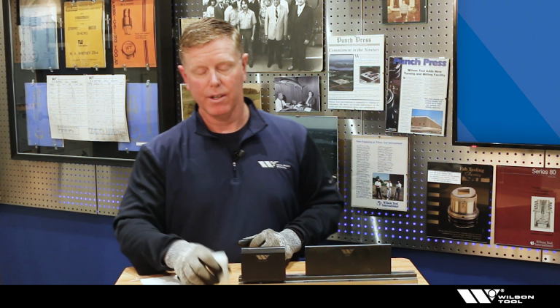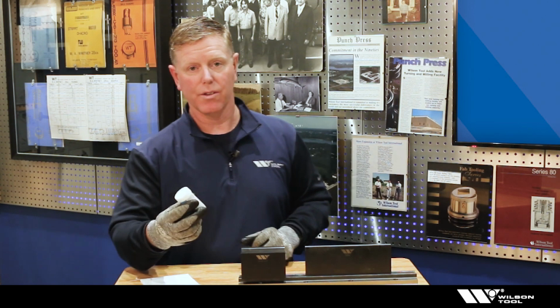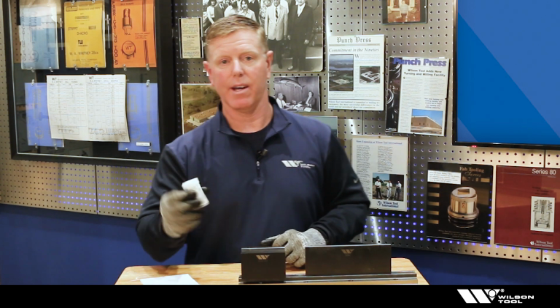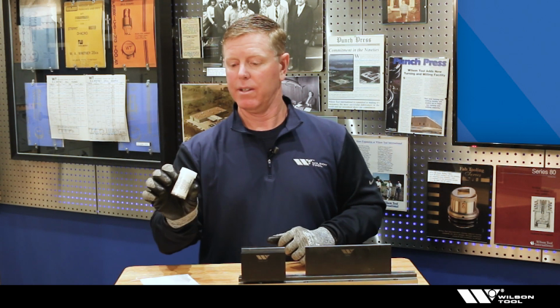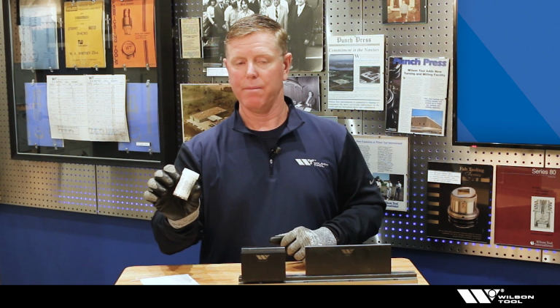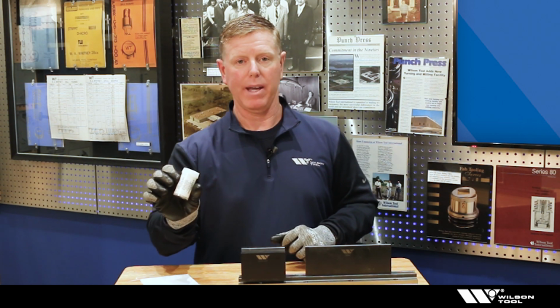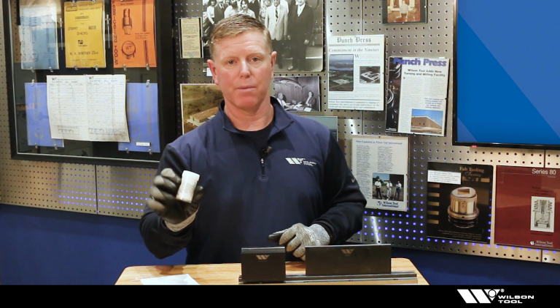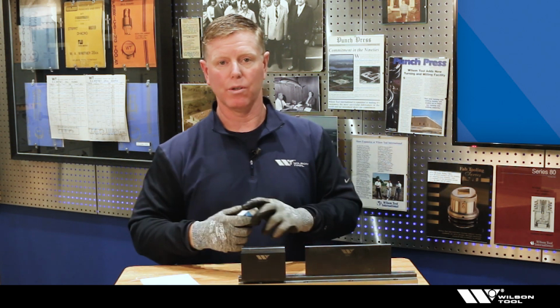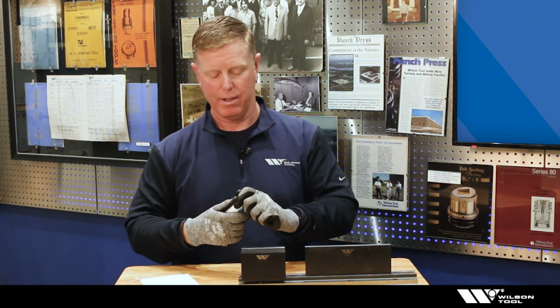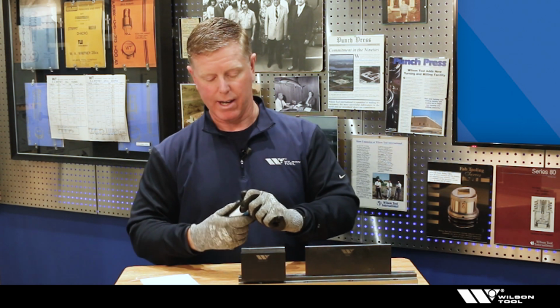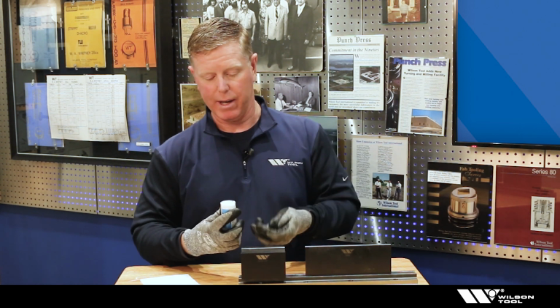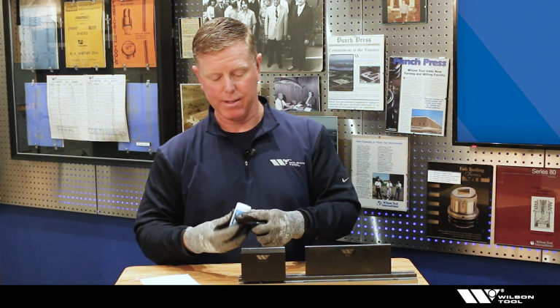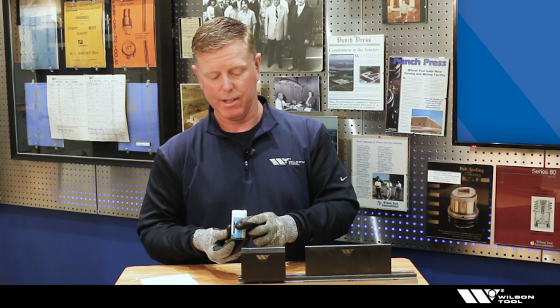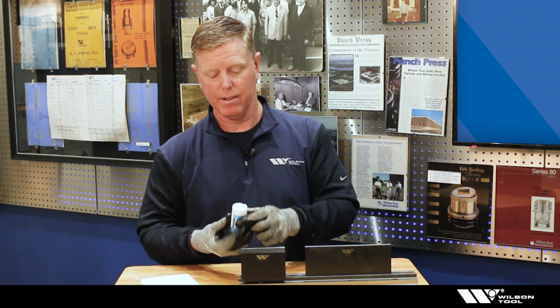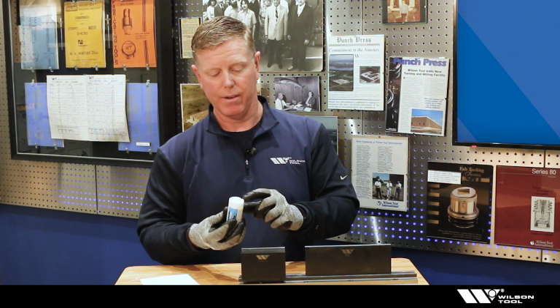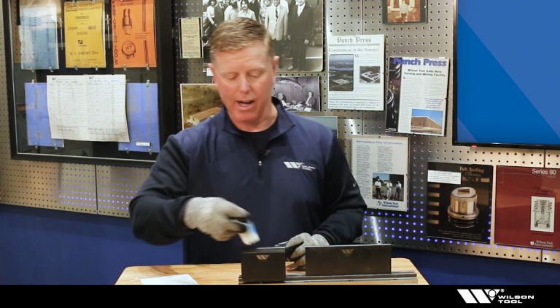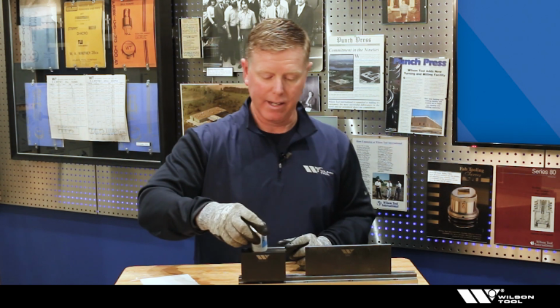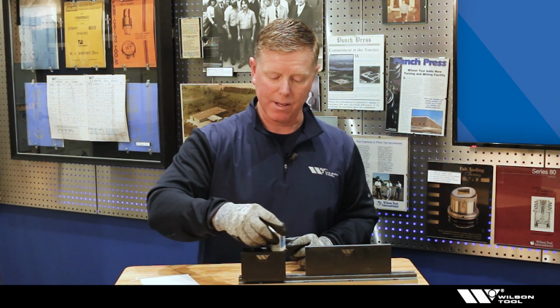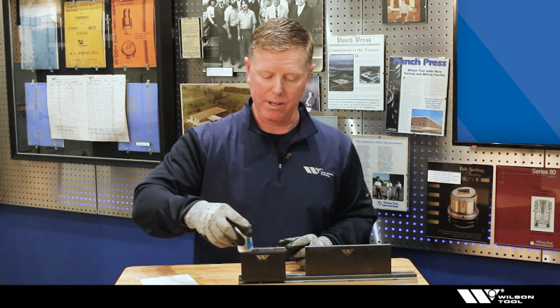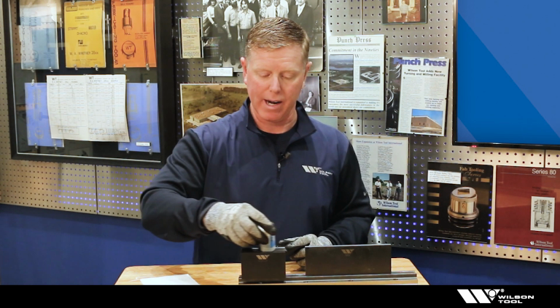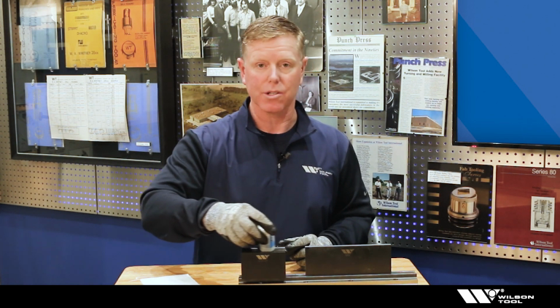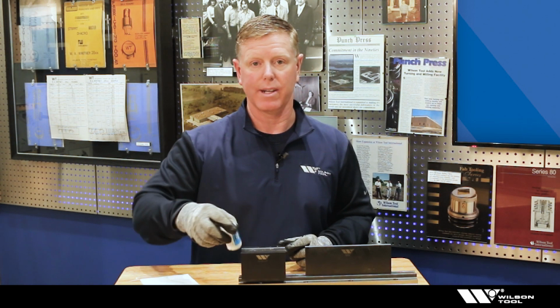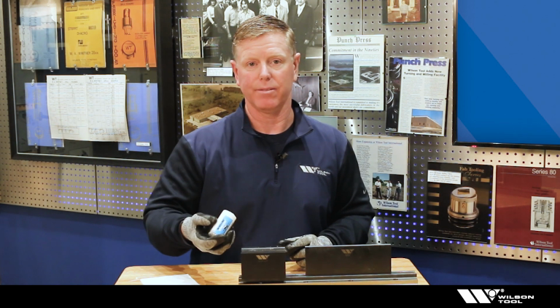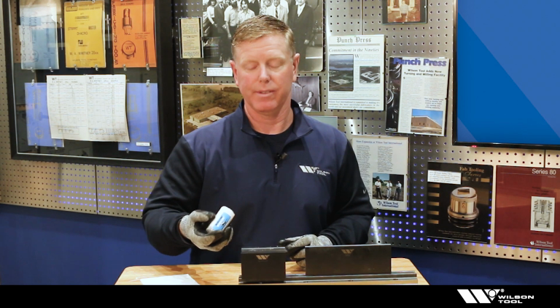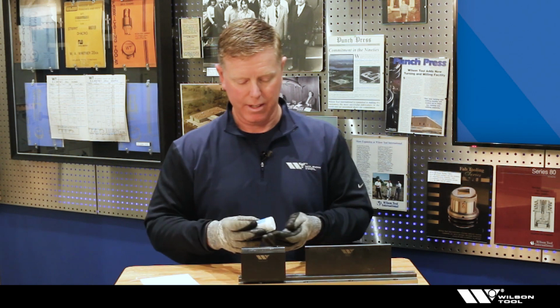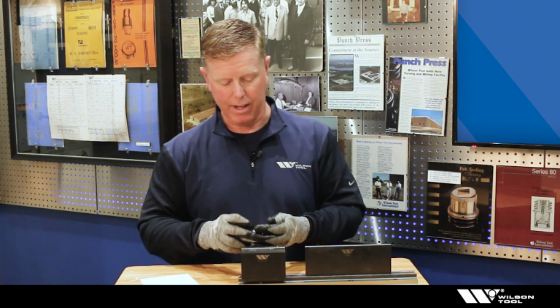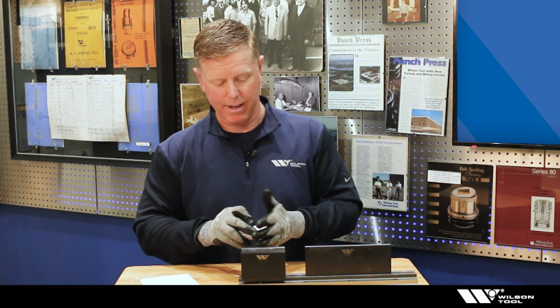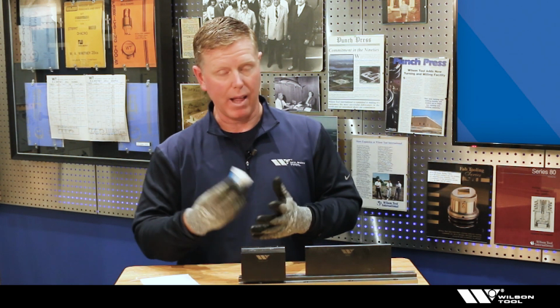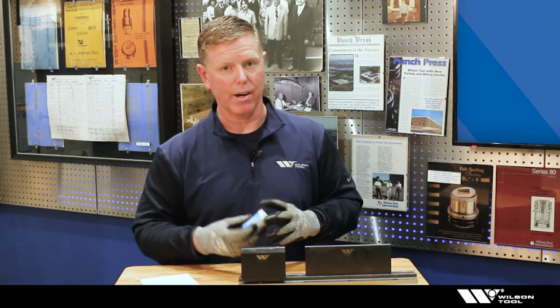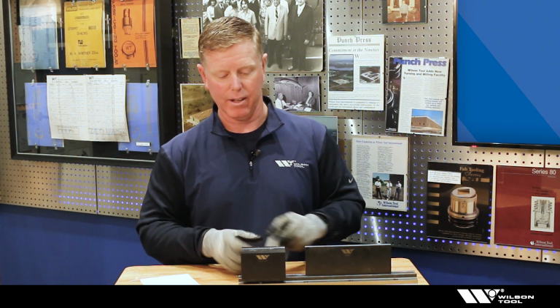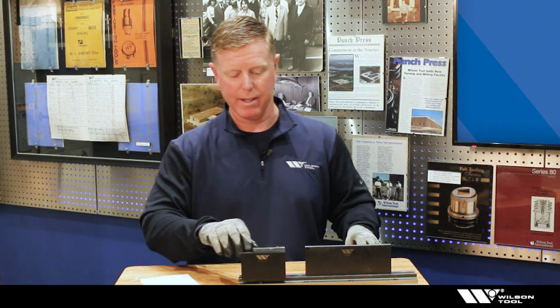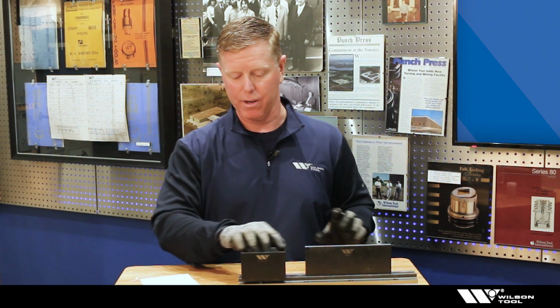You could do things like use a paste such as a bow lube. It's actually fairly chalky — it's something you can rub right onto the shoulder of the die. You'll have to apply it quite regularly, but it does work.